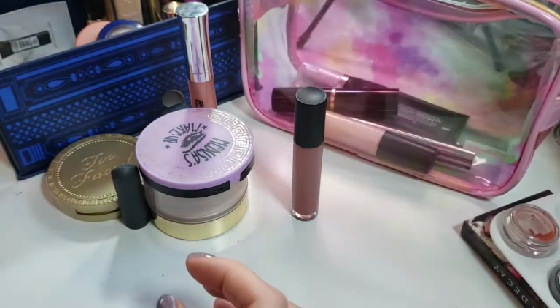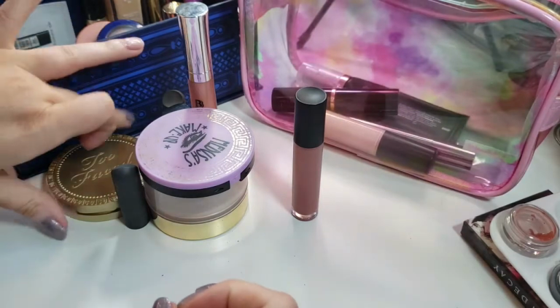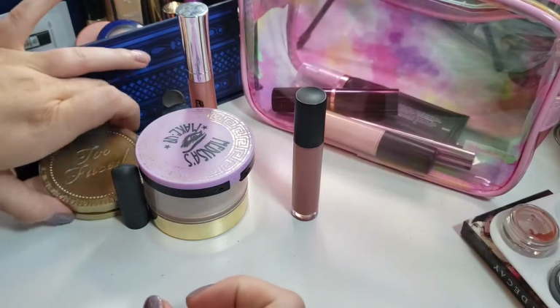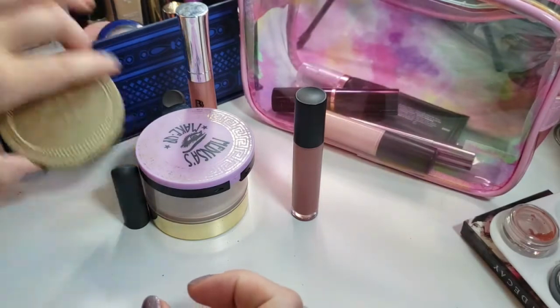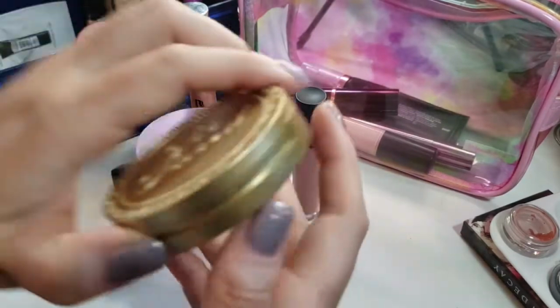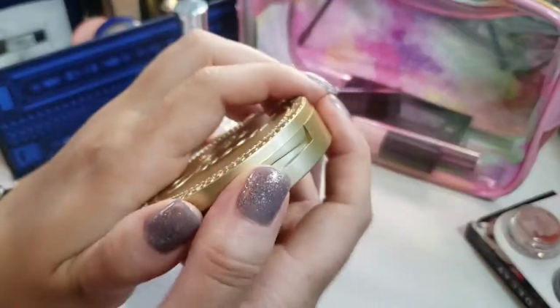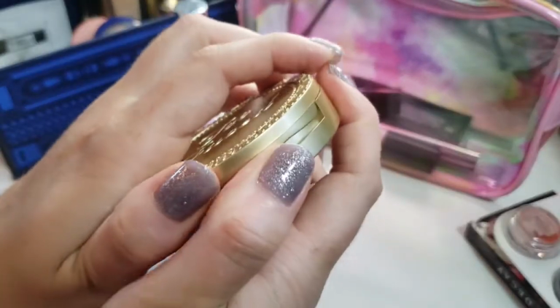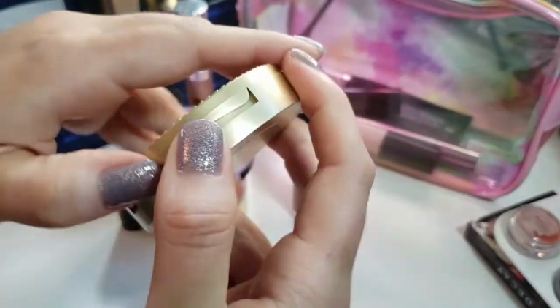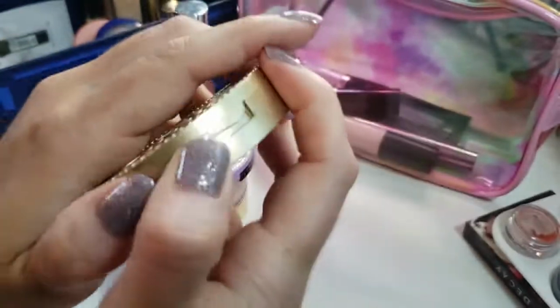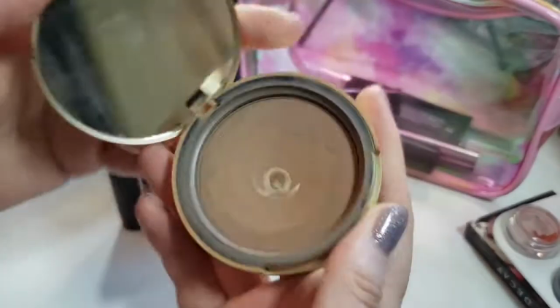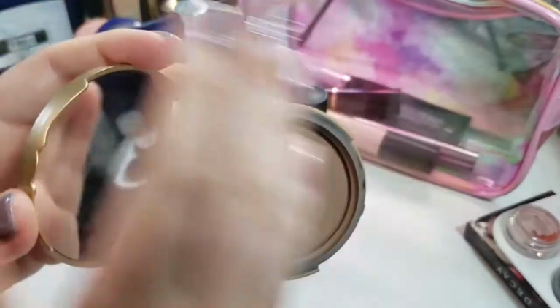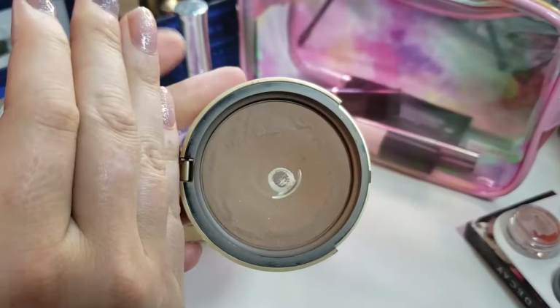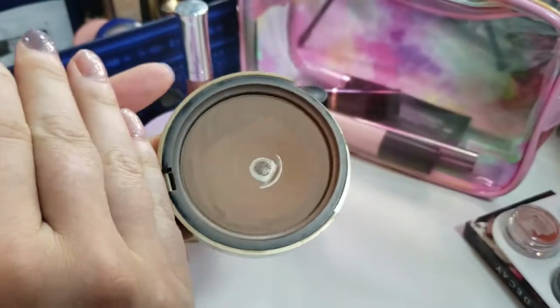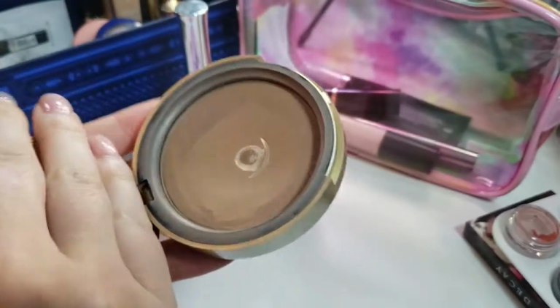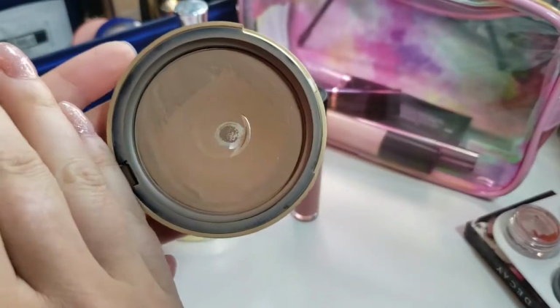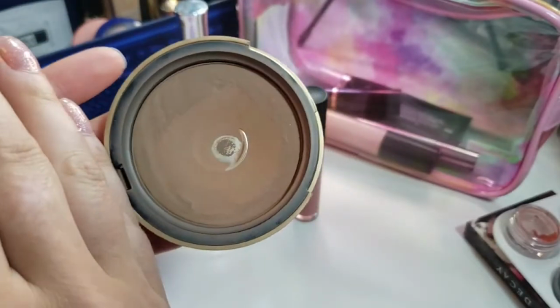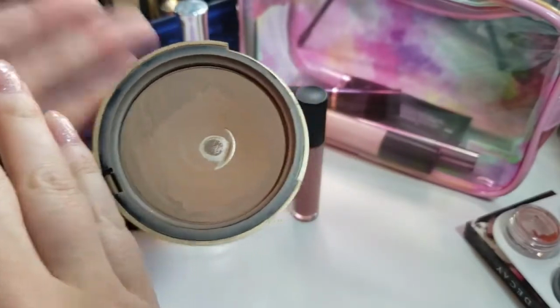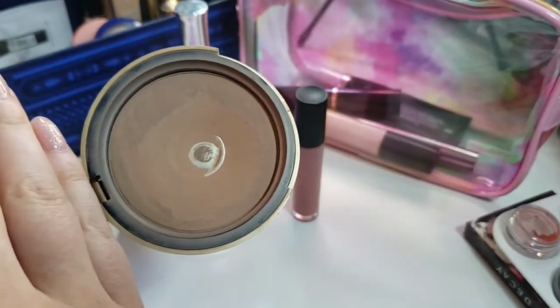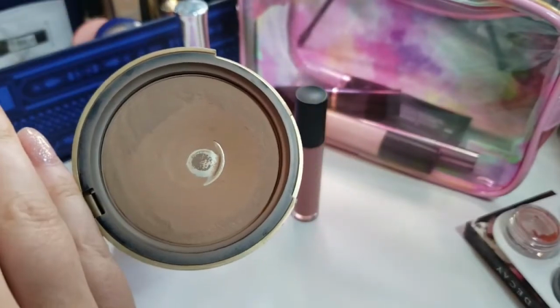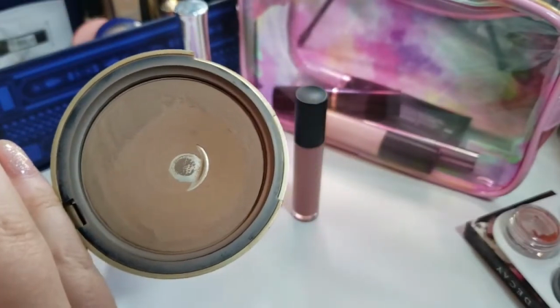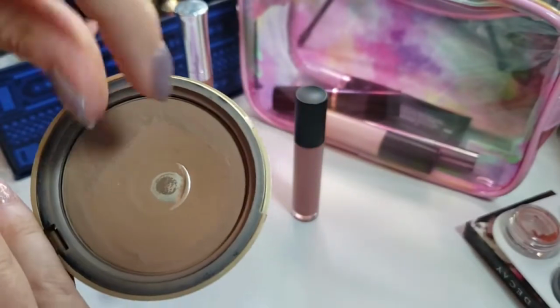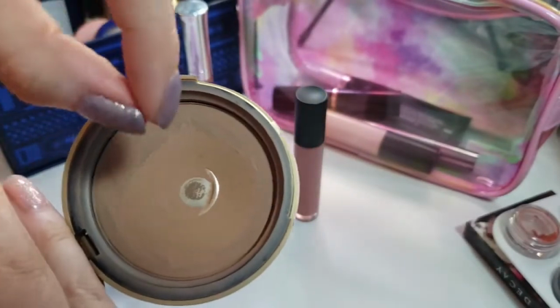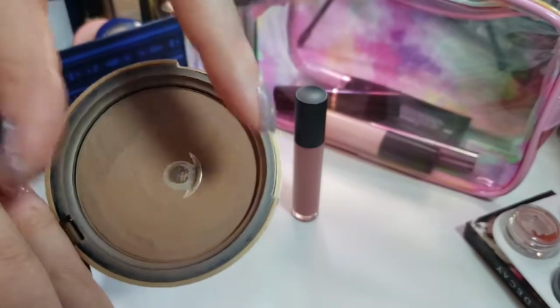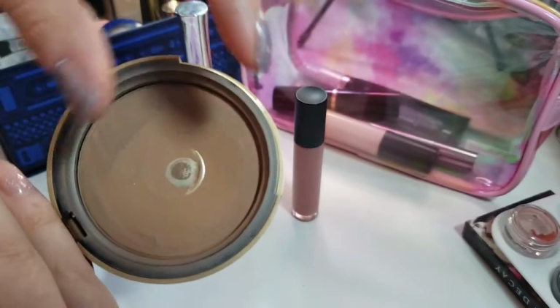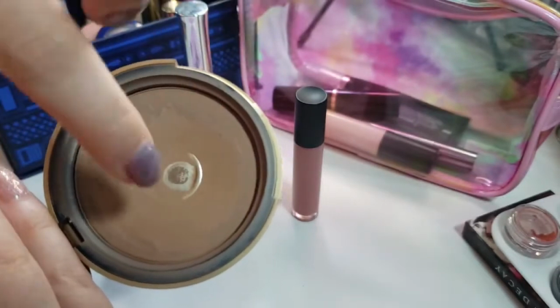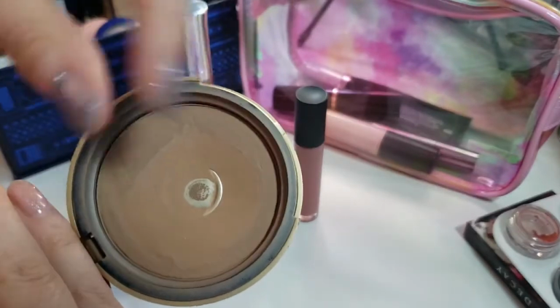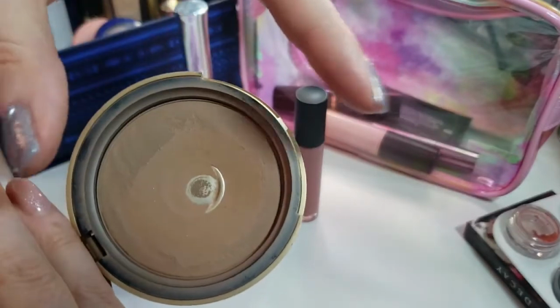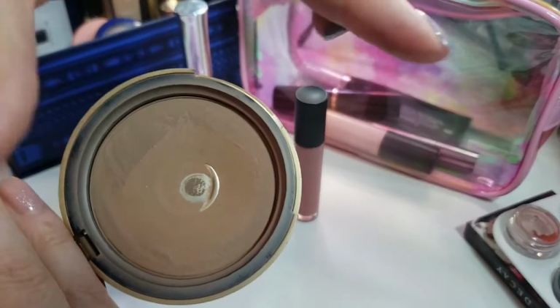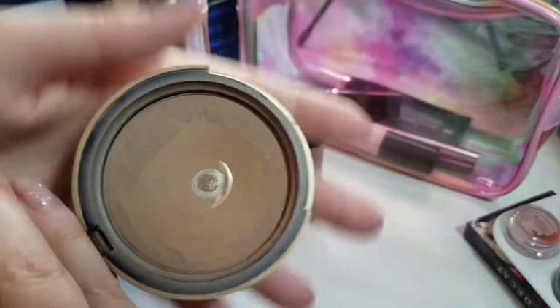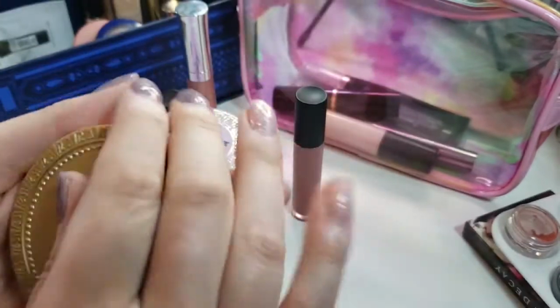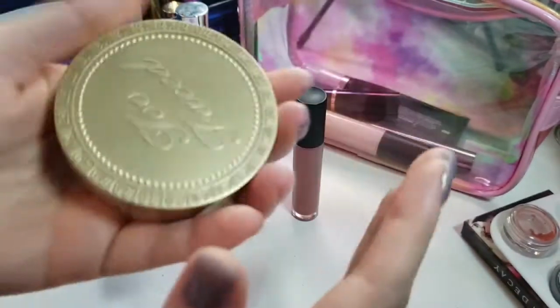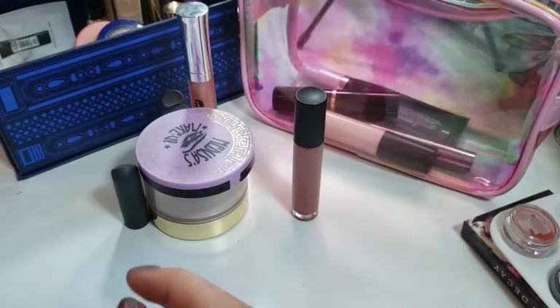I've also expanded the pan in my Too Faced Chocolate Soleil bronzer — and if you're not familiar with what that means, that means just making the visible pan bigger. That's what expanding the pan means.